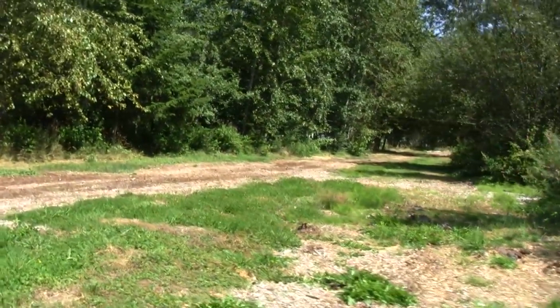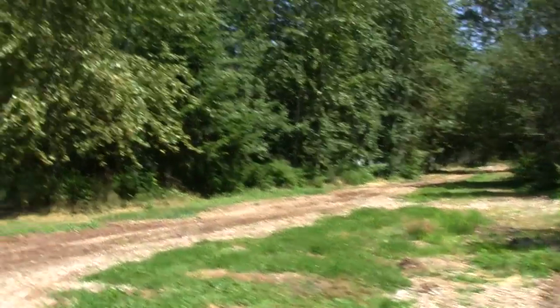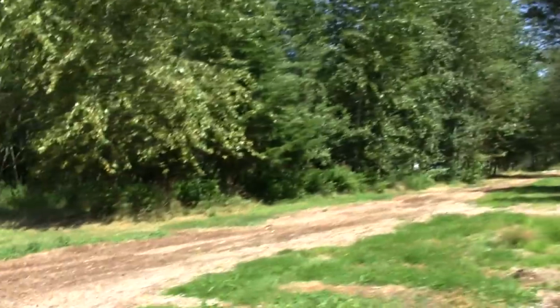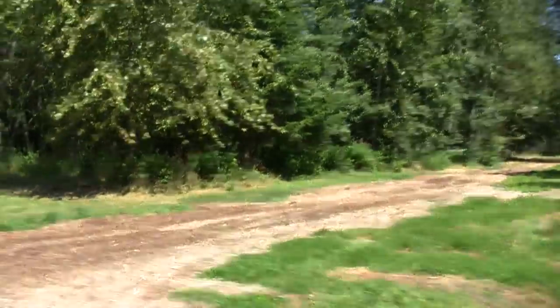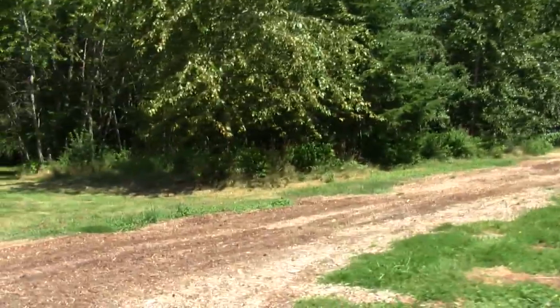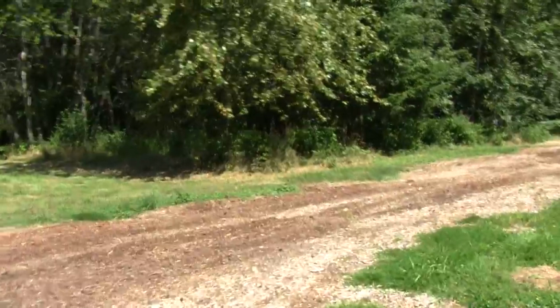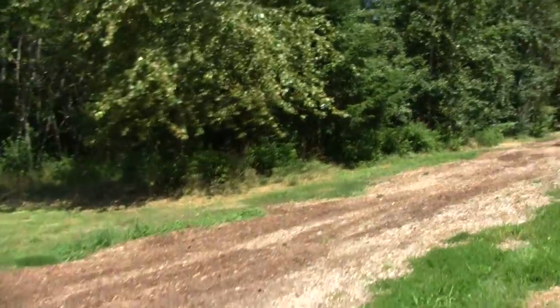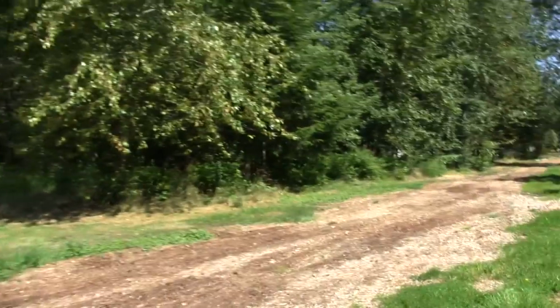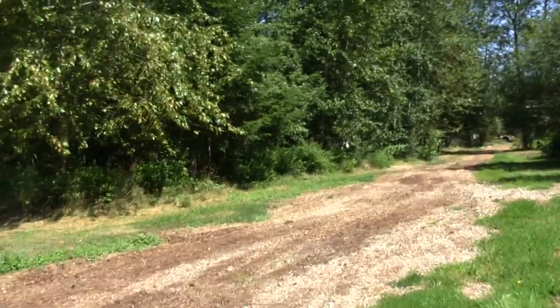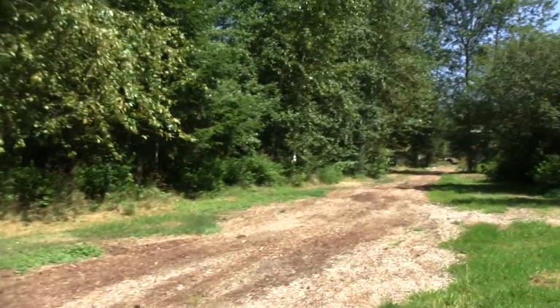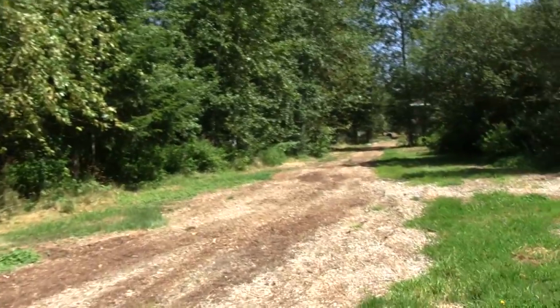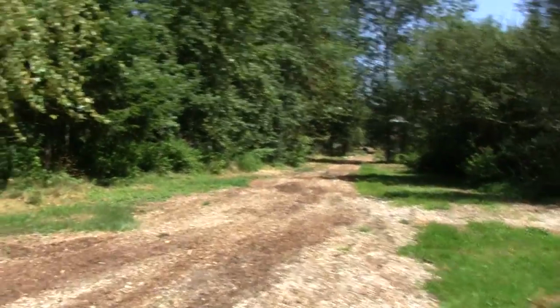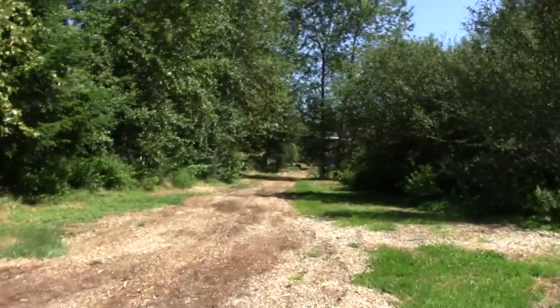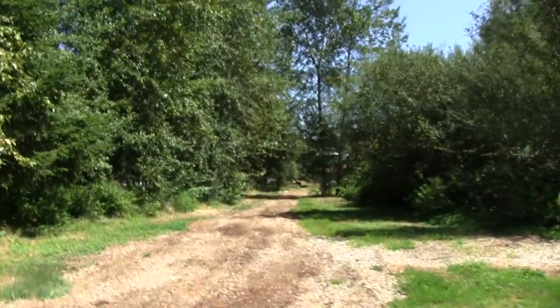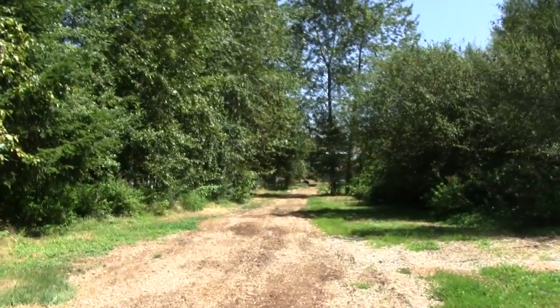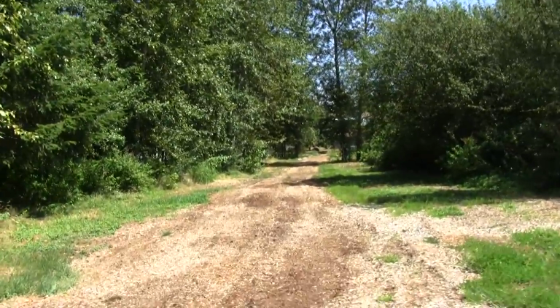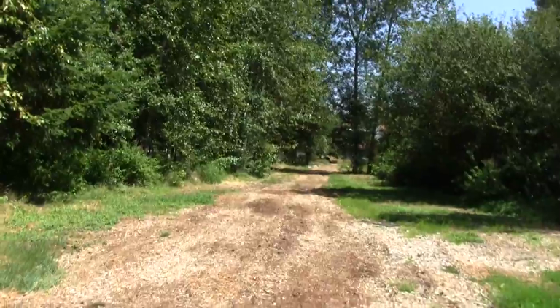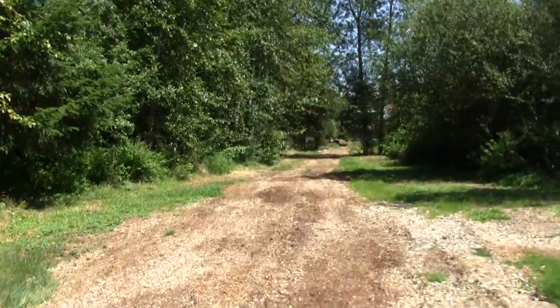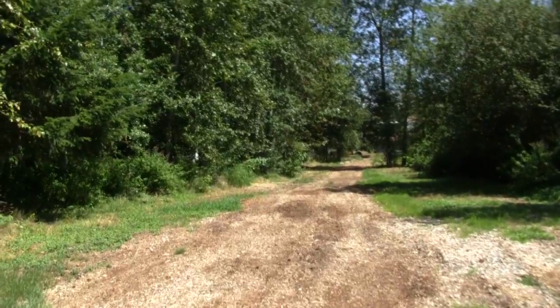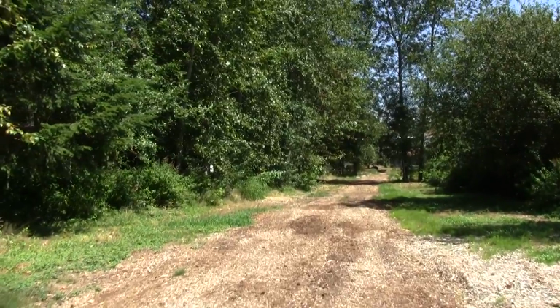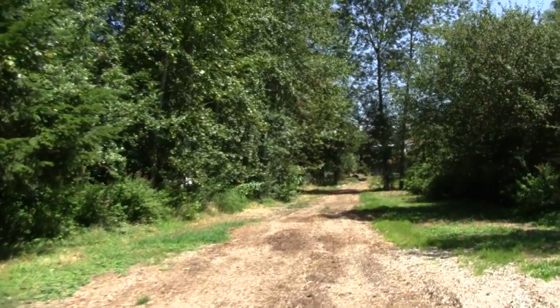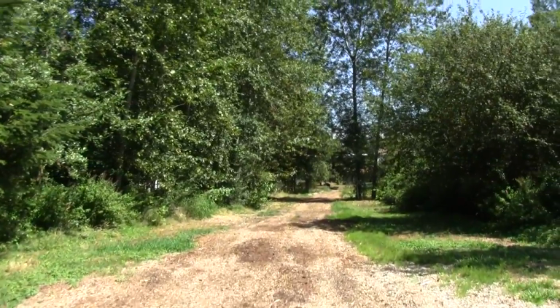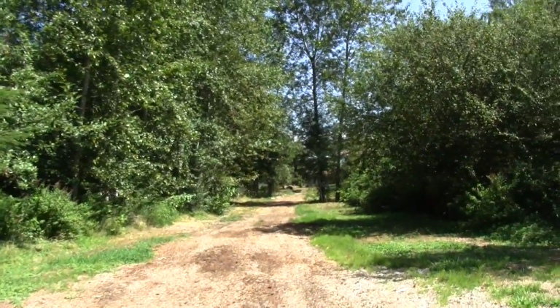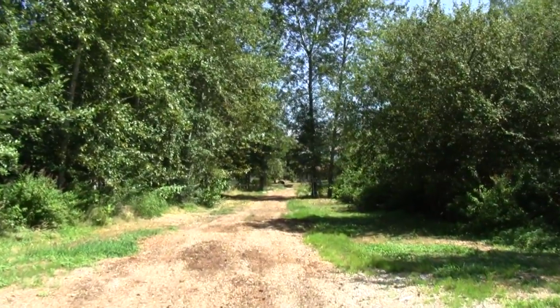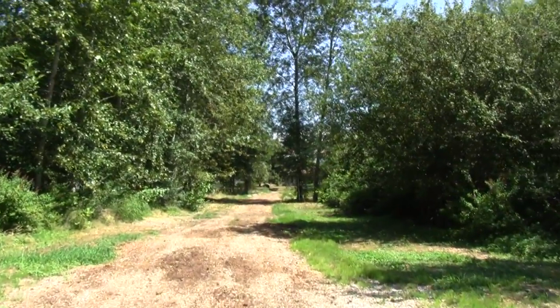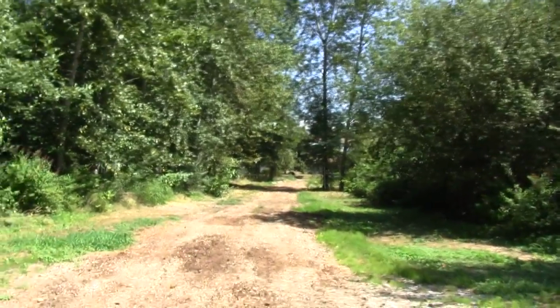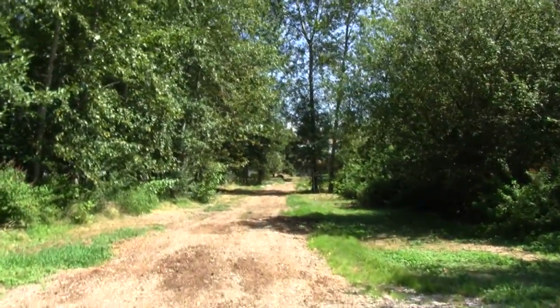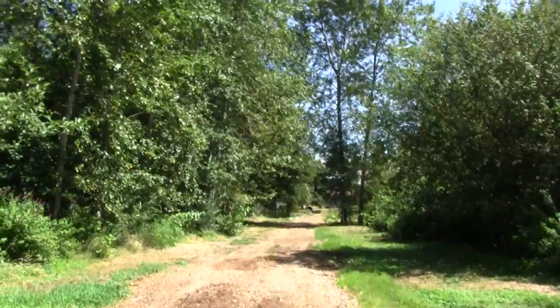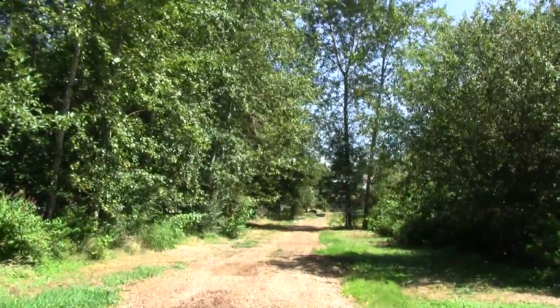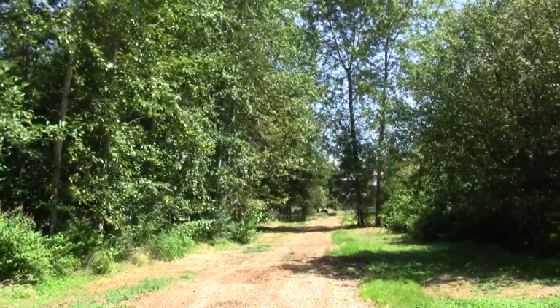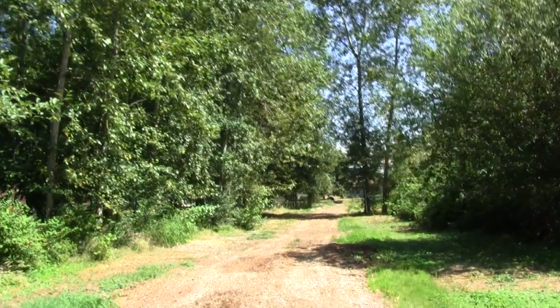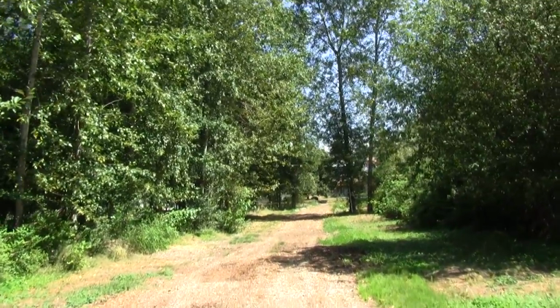And now we're on that trail you saw at the very beginning of the video. This concludes my fourth video of Blueberry Park. I don't know if it was that enjoyable but hope you enjoyed it if you could.